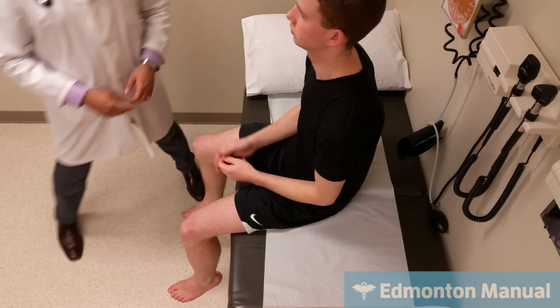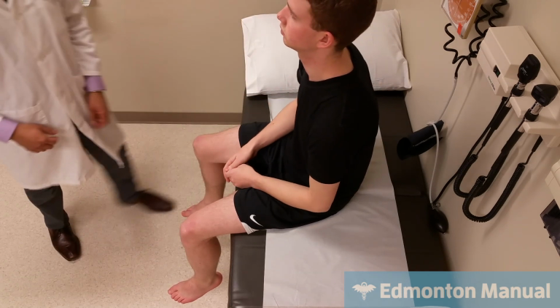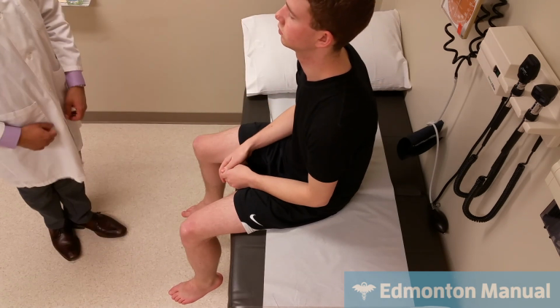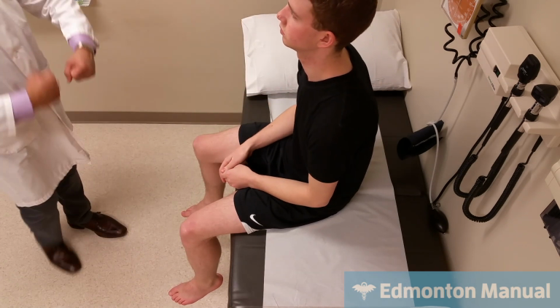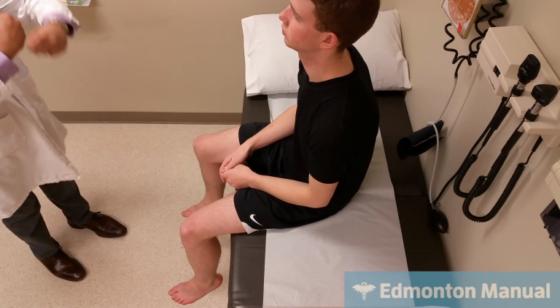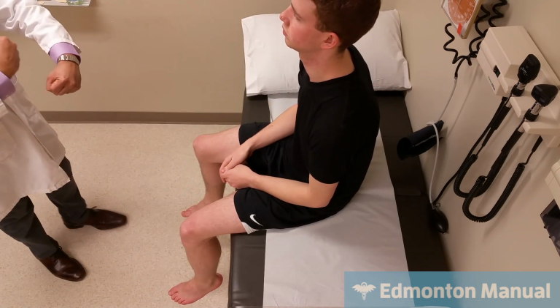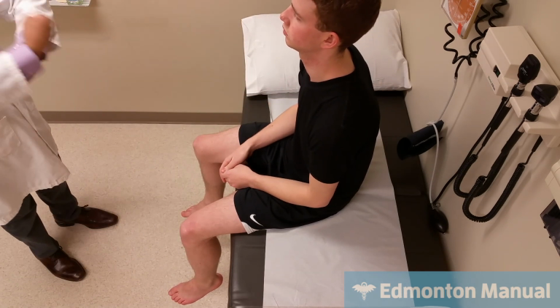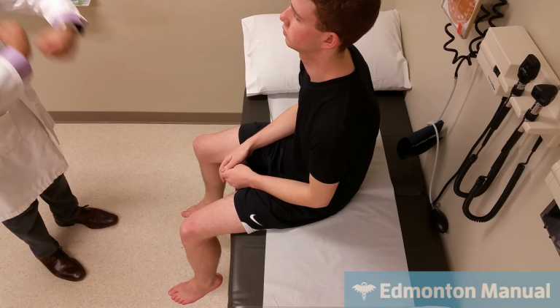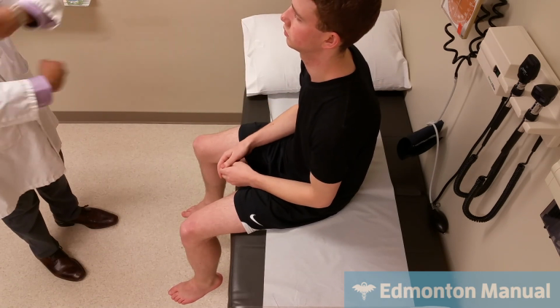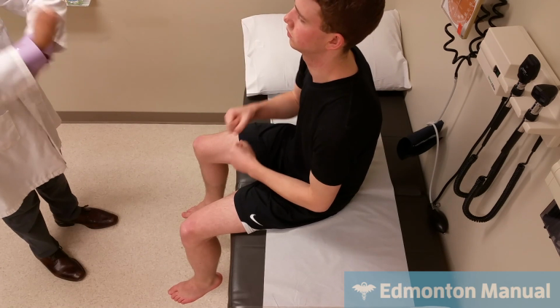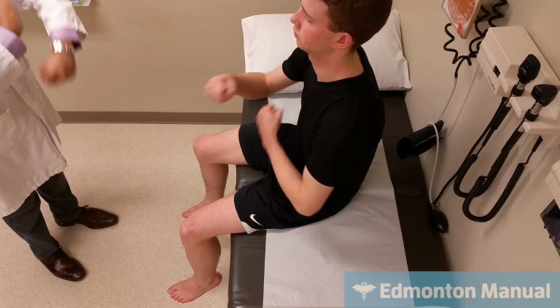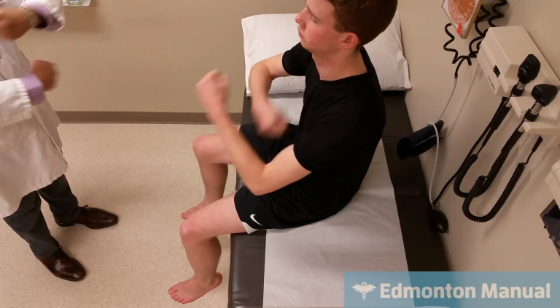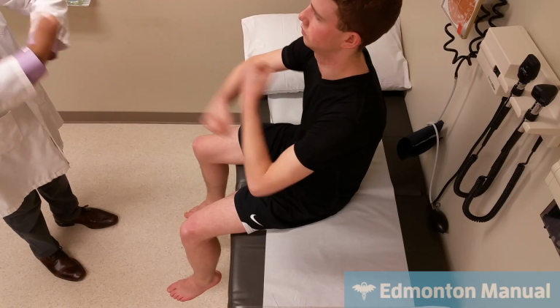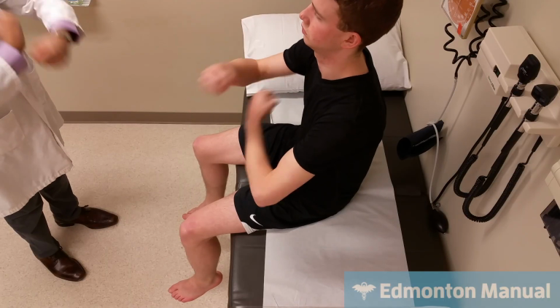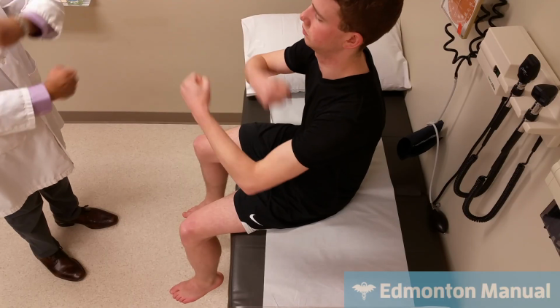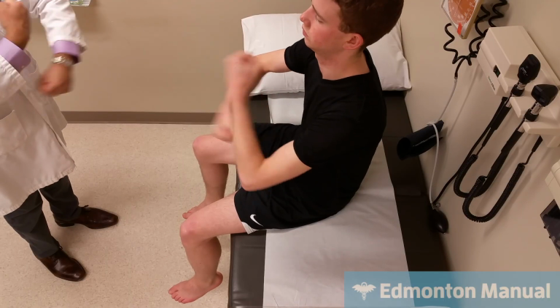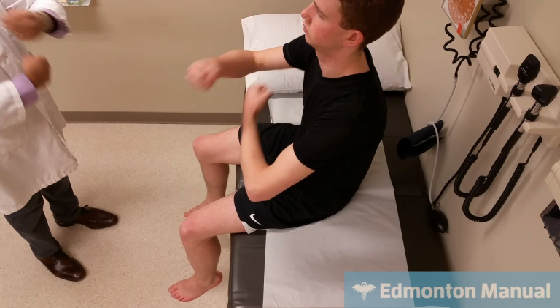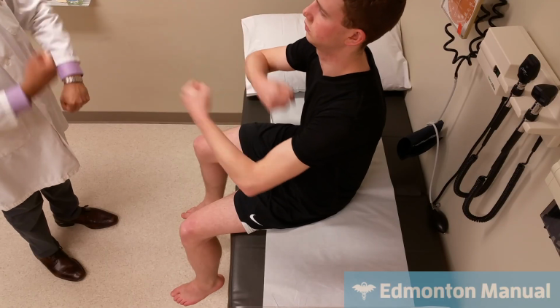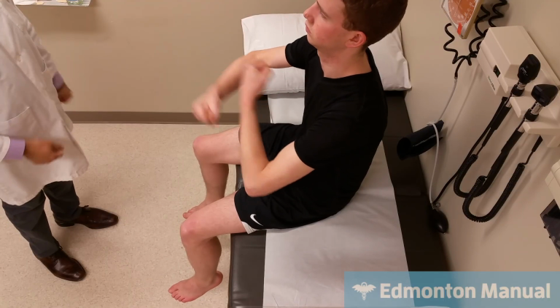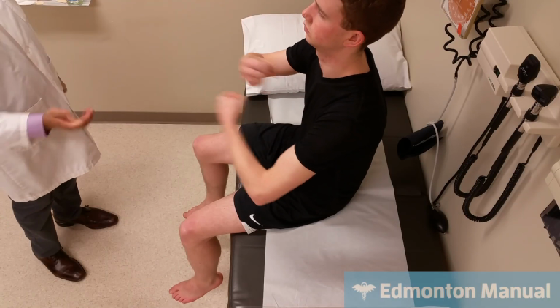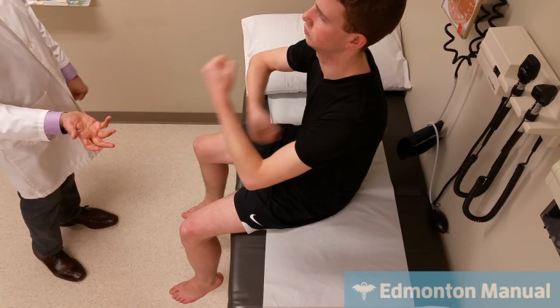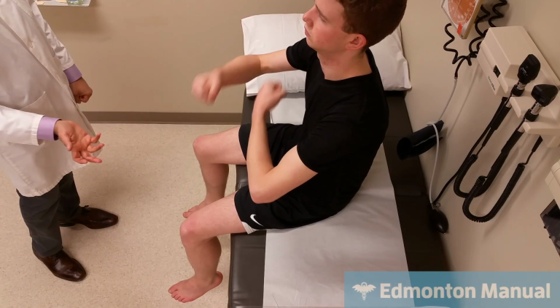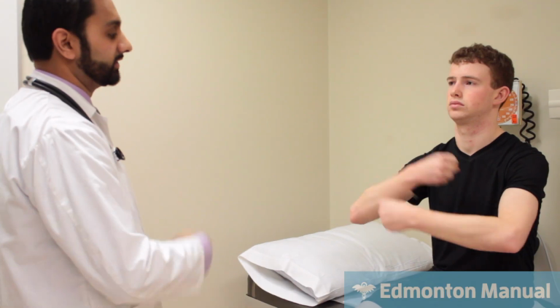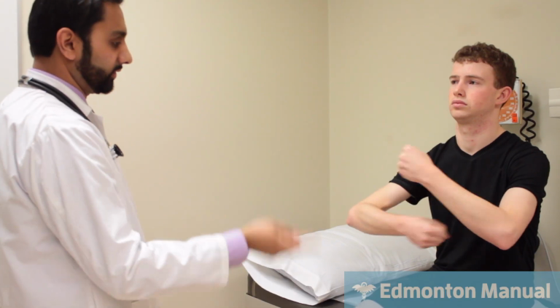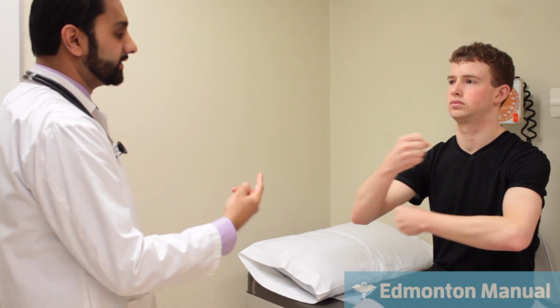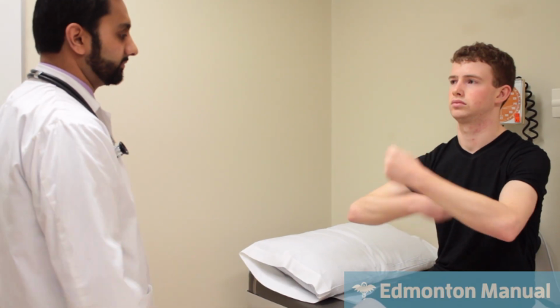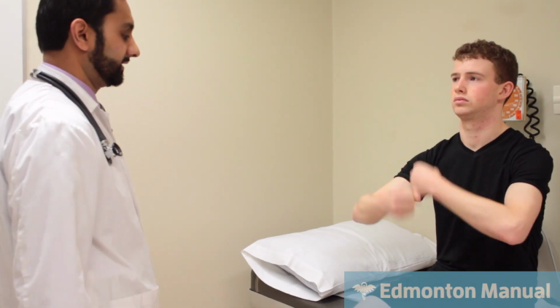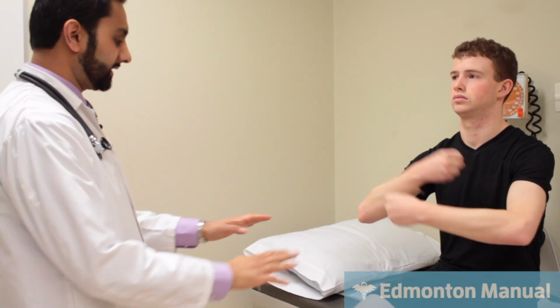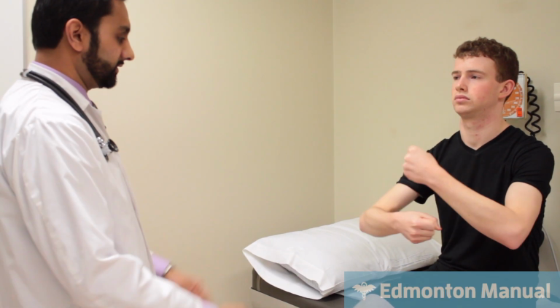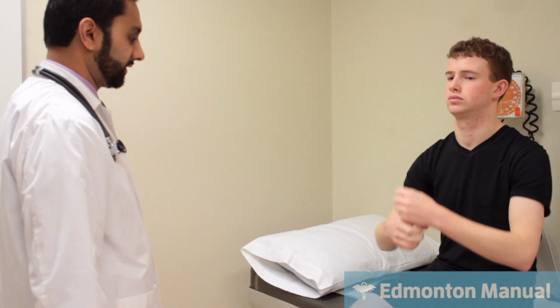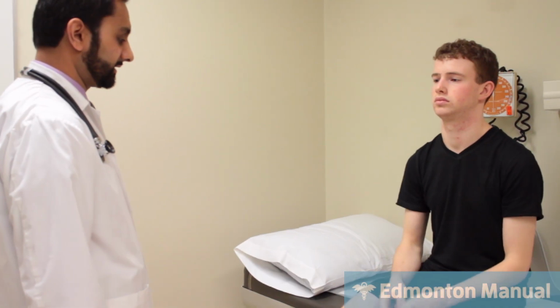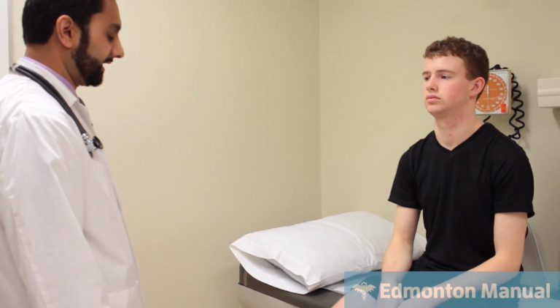Now I want you to look at me and take your hands and roll them over each other. Again, if you had a mild upper motor neuron lesion, you might see one arm not moving and the other one circumducted. You can just relax.